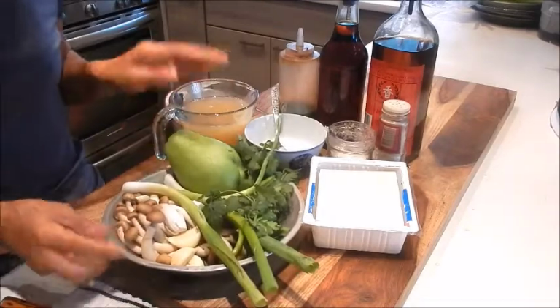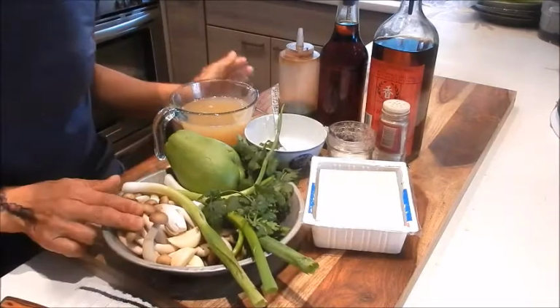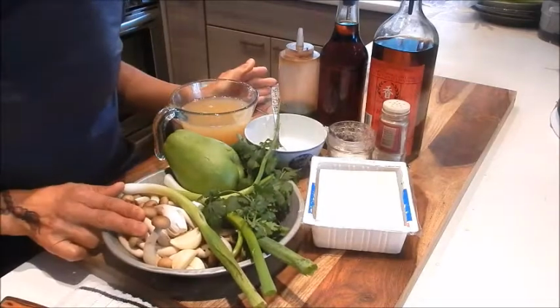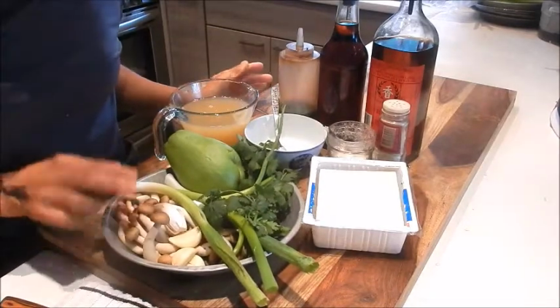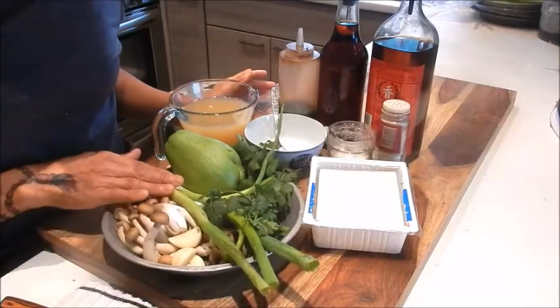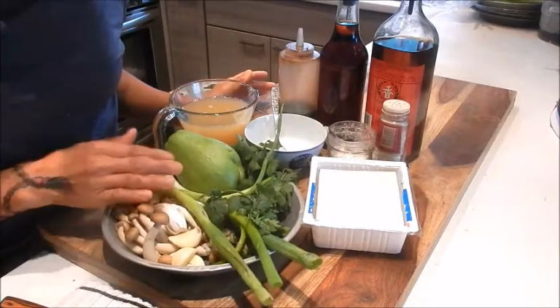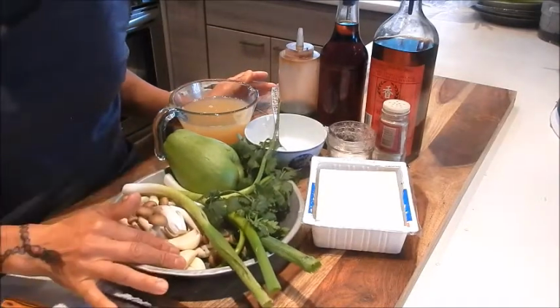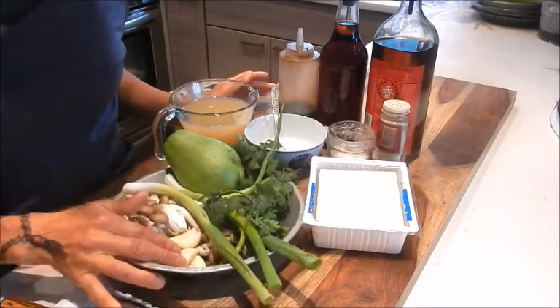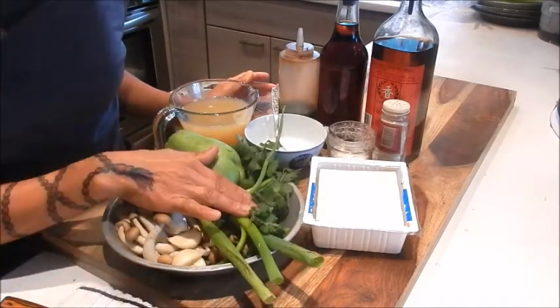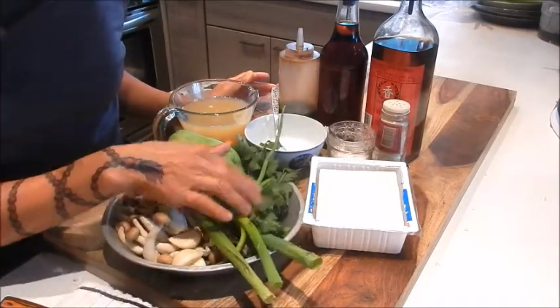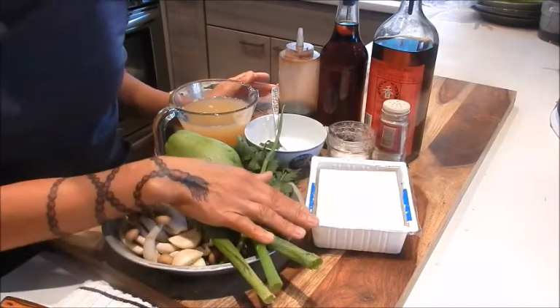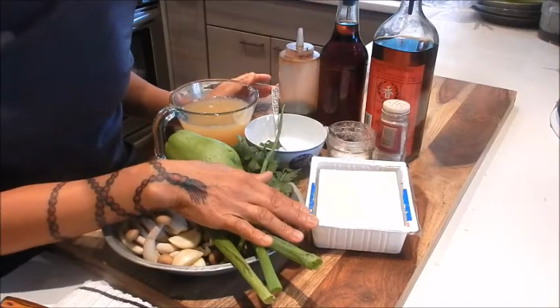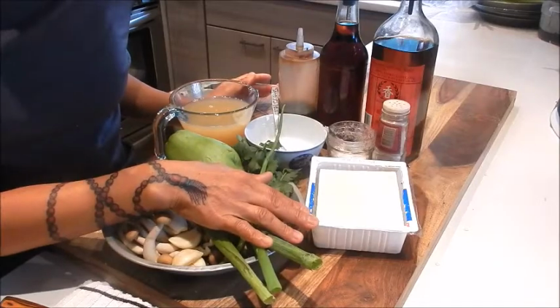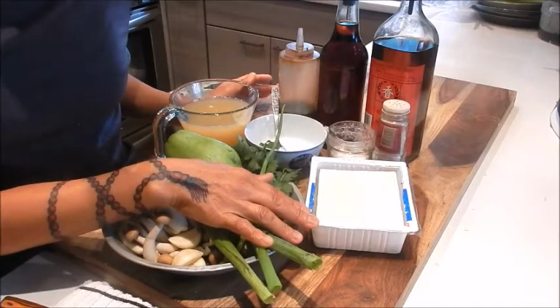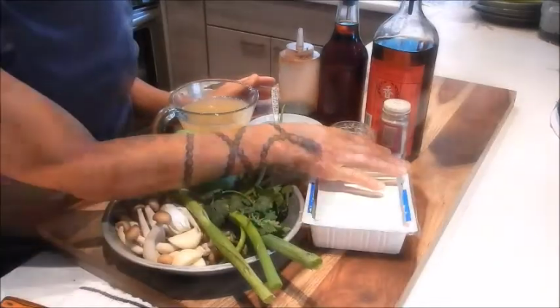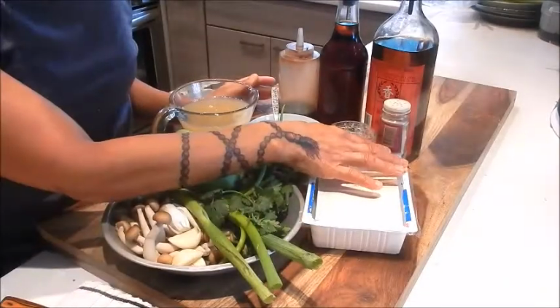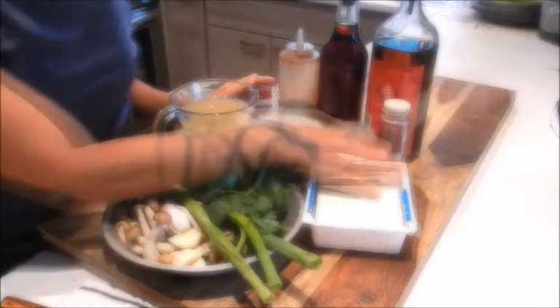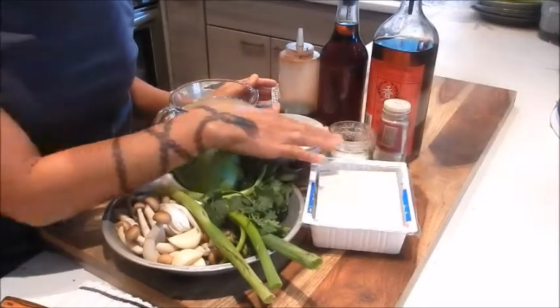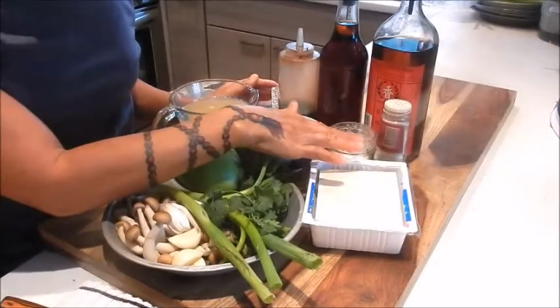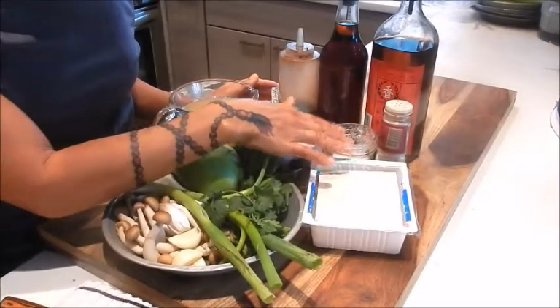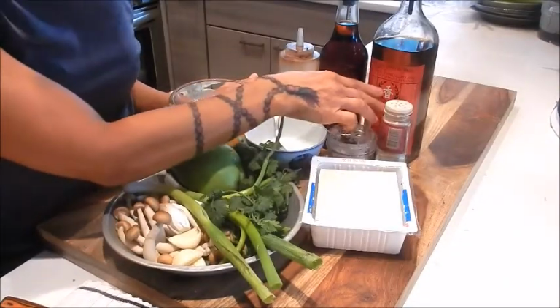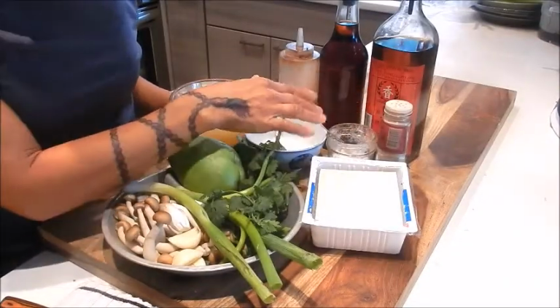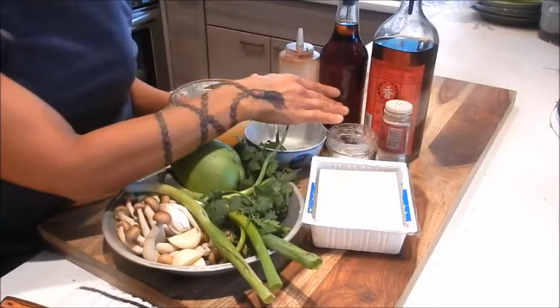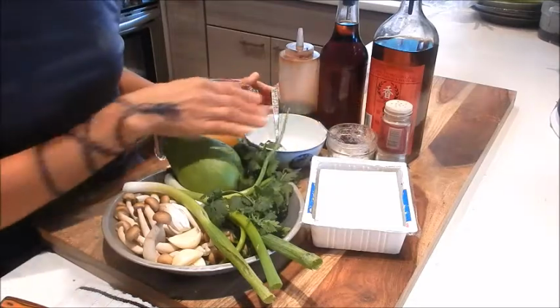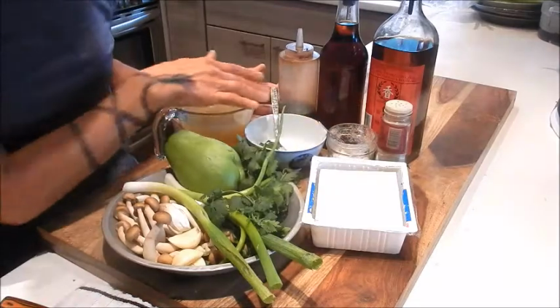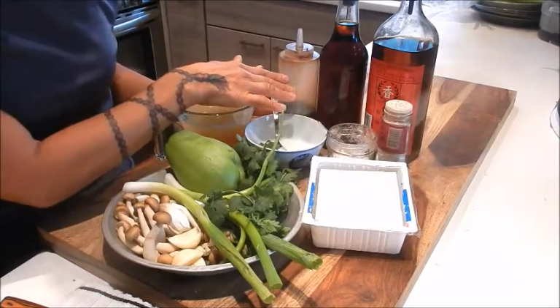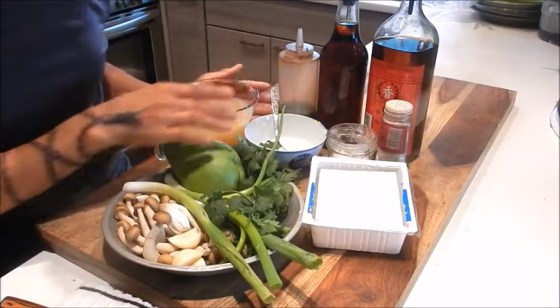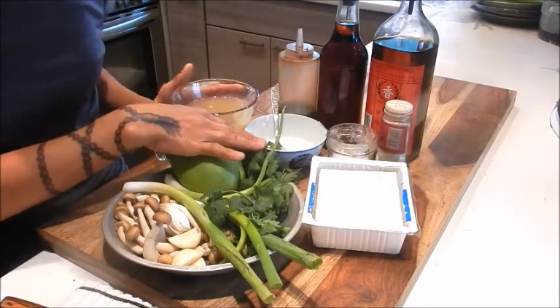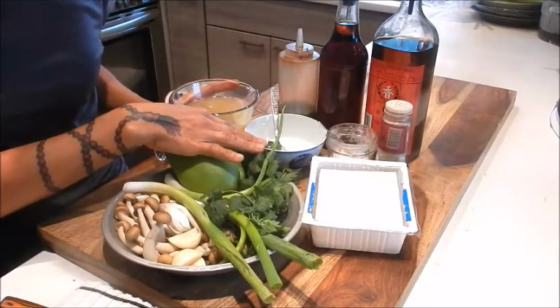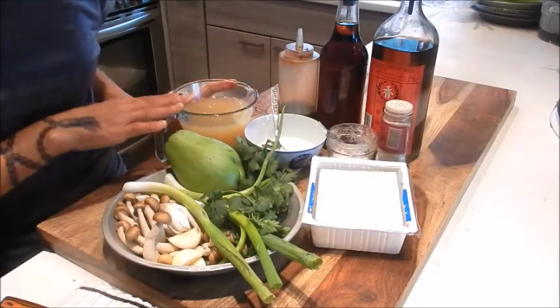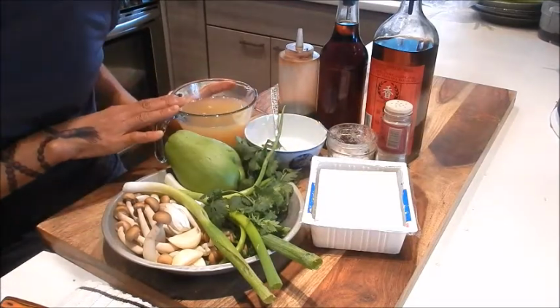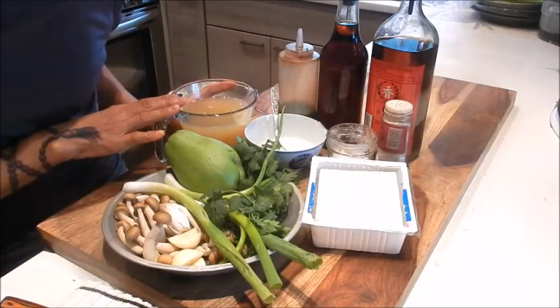And here we have brown peach mushrooms, green onions, garlic, cilantro, medium firm tofu, white pepper, seasoning salt mix, Shaoxing wine, sesame oil, oyster sauce, cornstarch slurry and chicken stock.